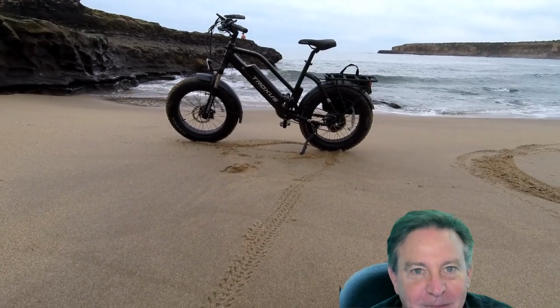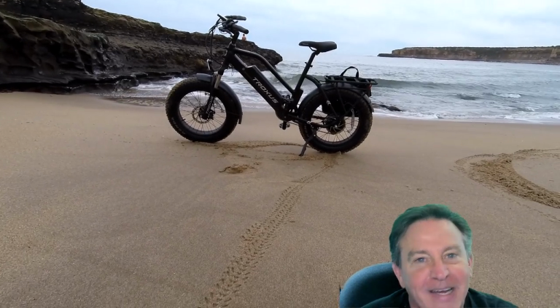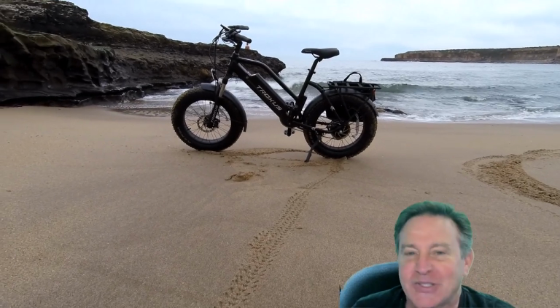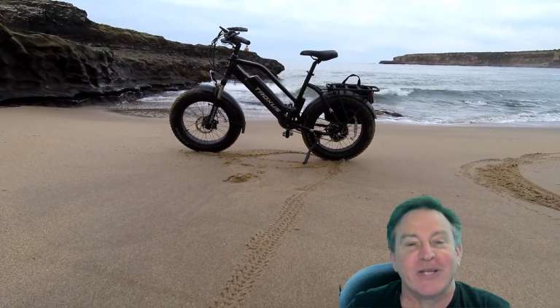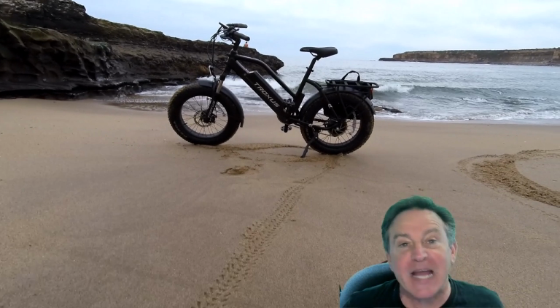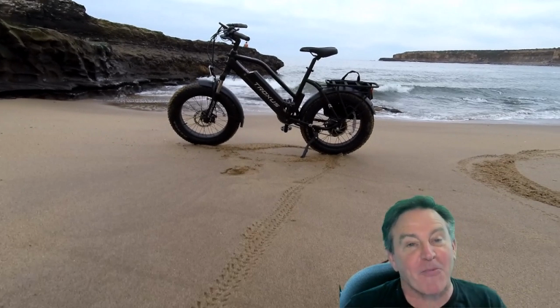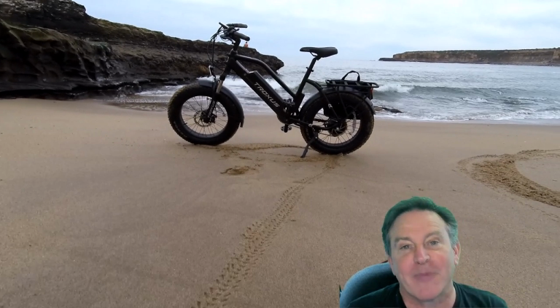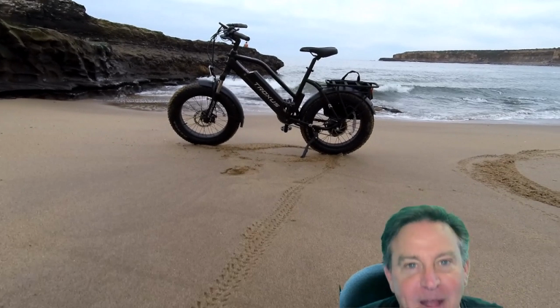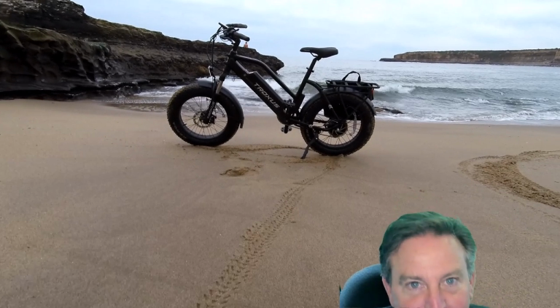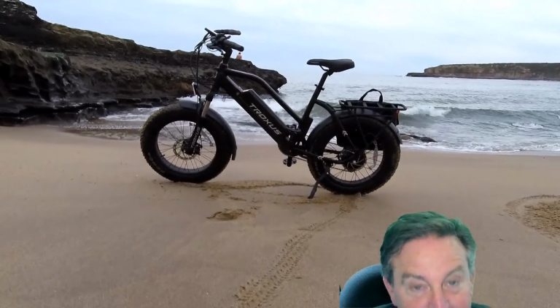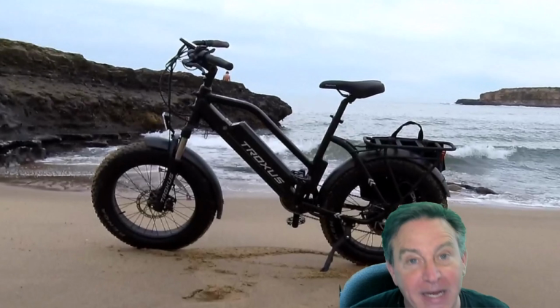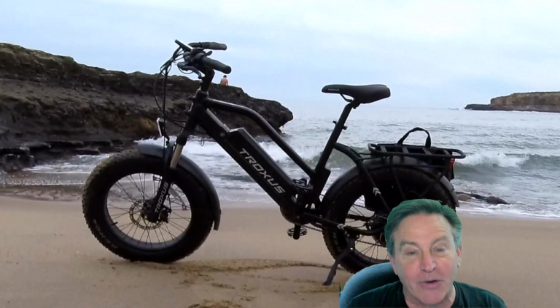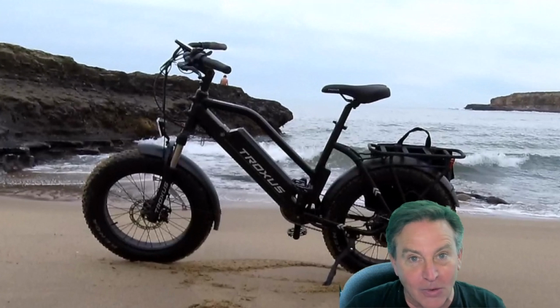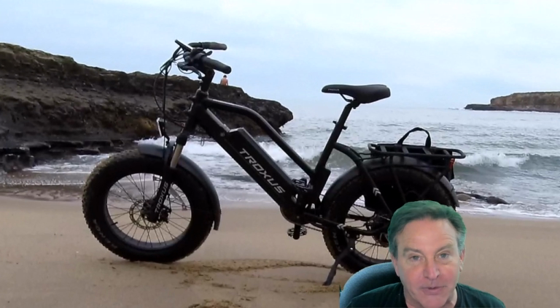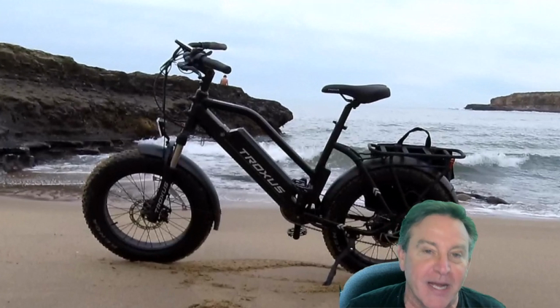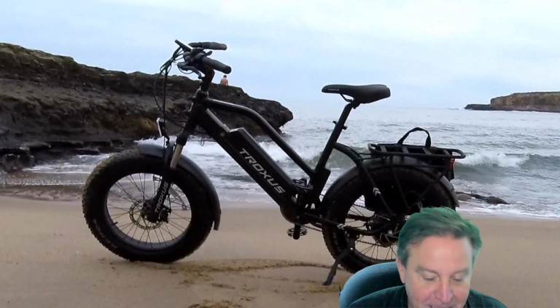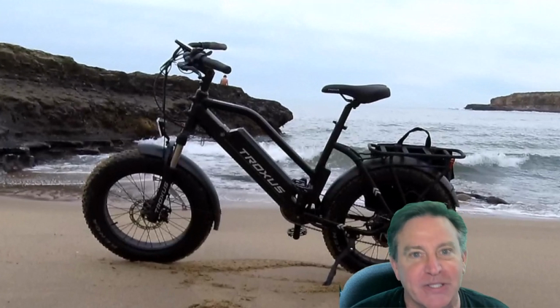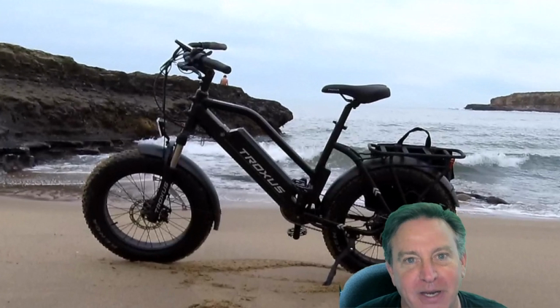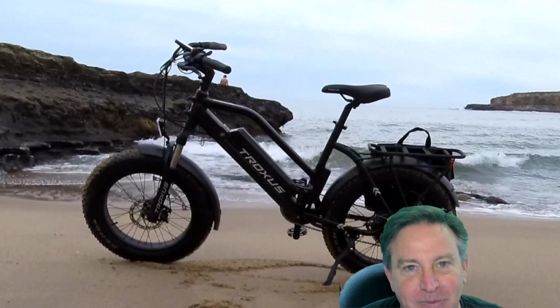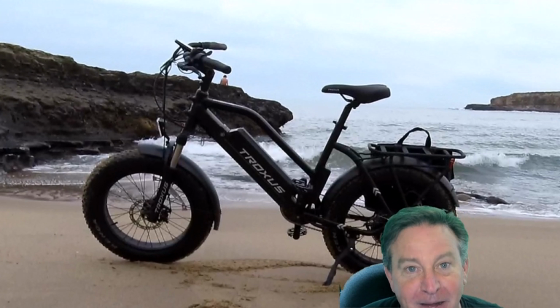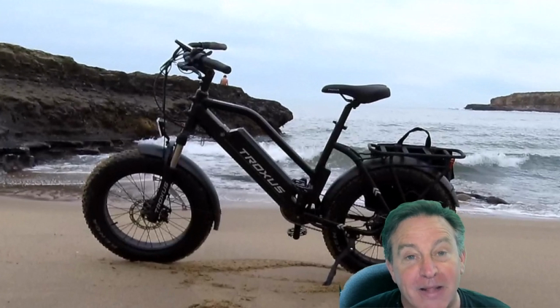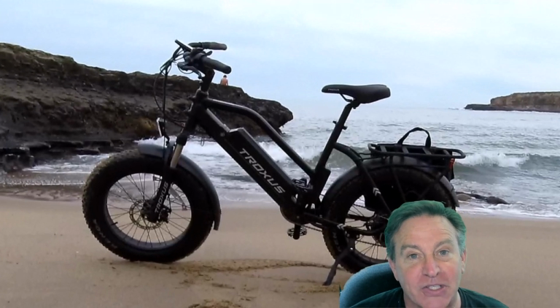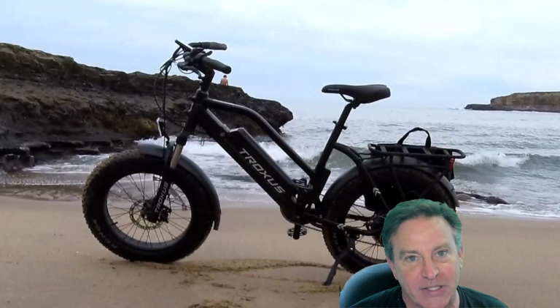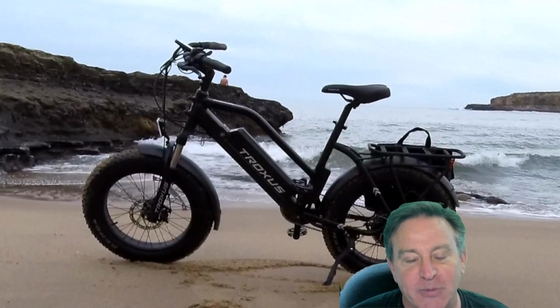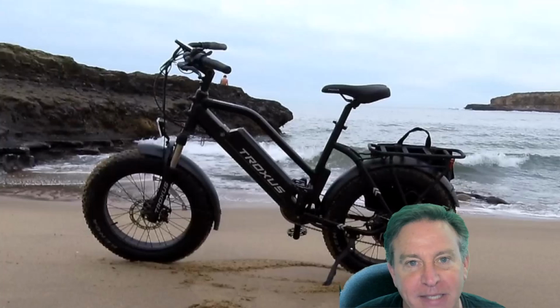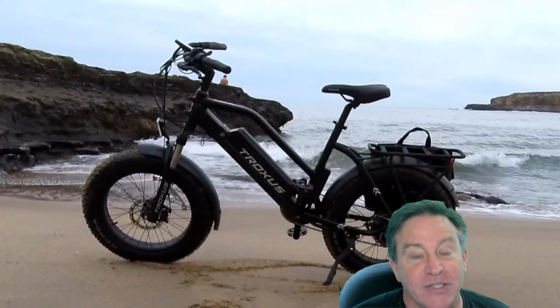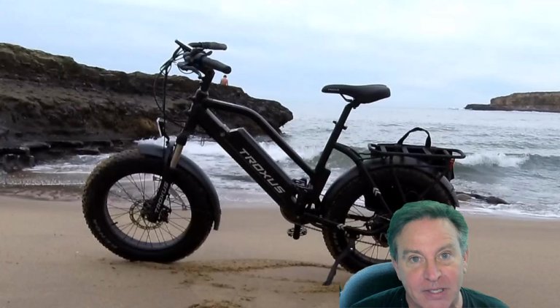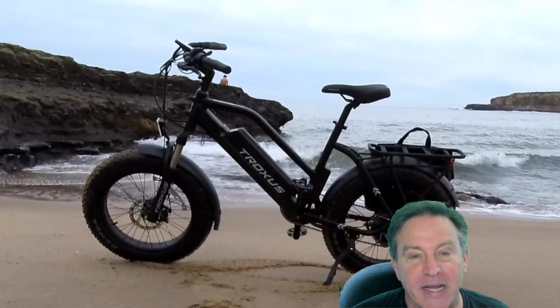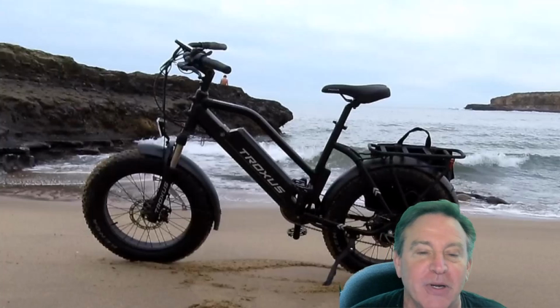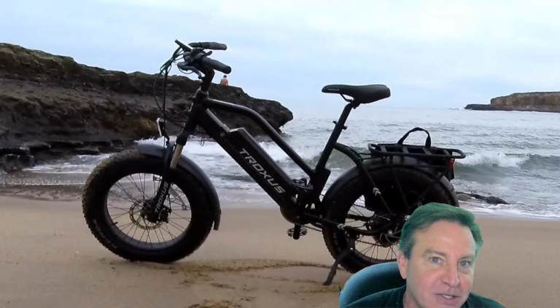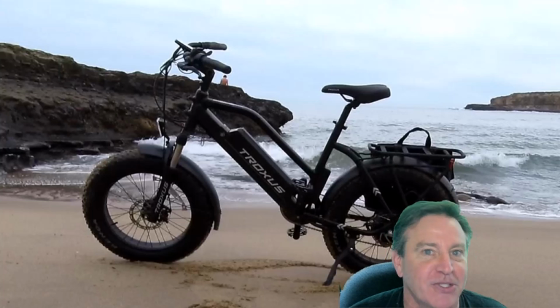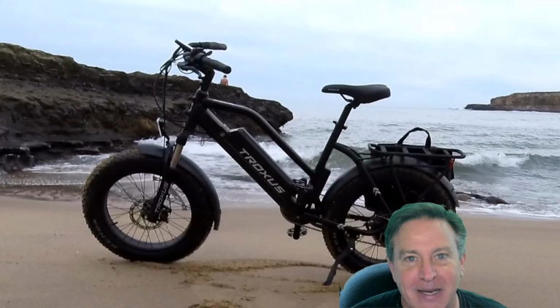Hey guys, this is Peter and today I'm at one of my favorite places, but I got here a whole different way — and that's what's in front of us right now. This is a bicycle from Troxus, it's called the Skyhopper, and I'm going to show it to you right now.